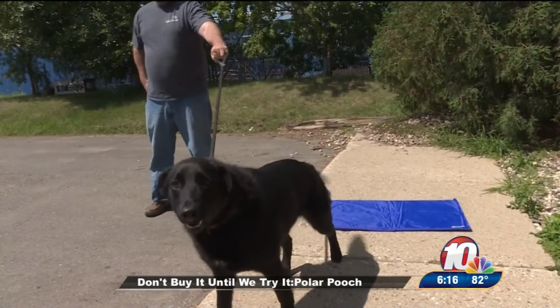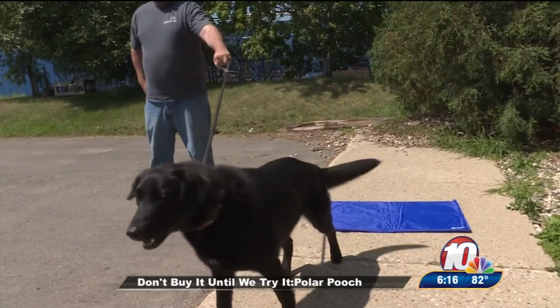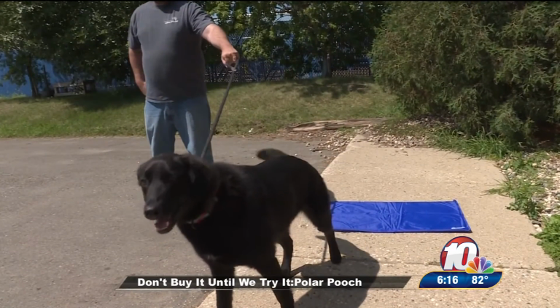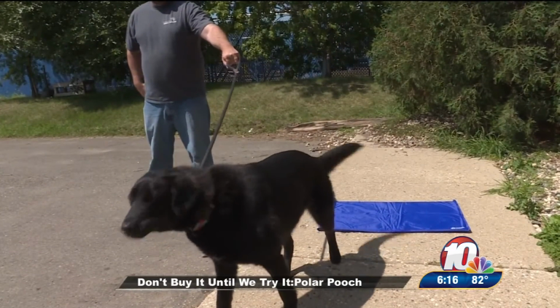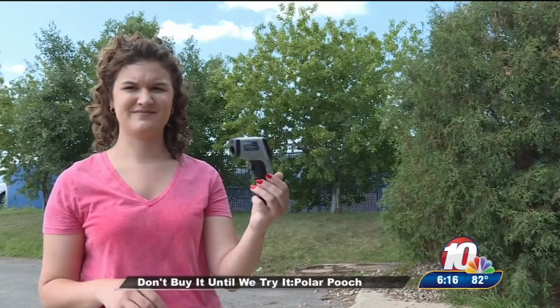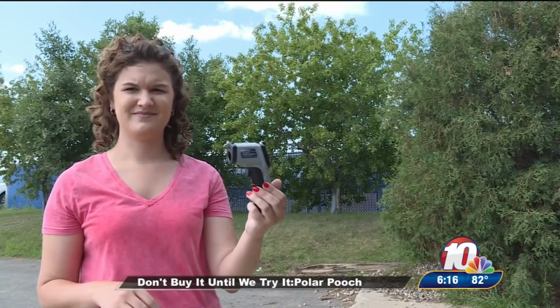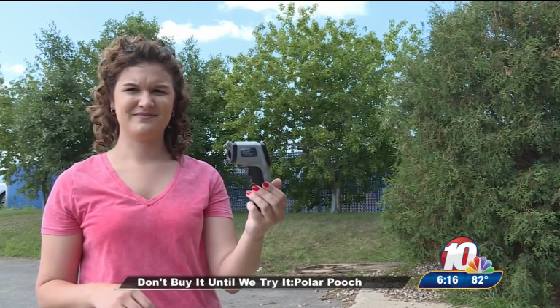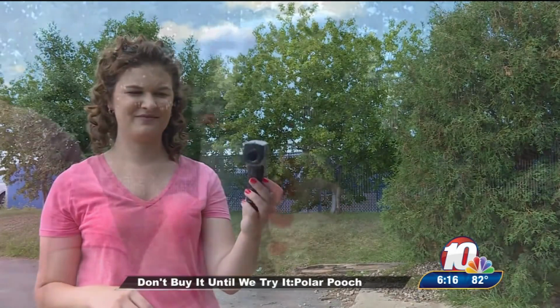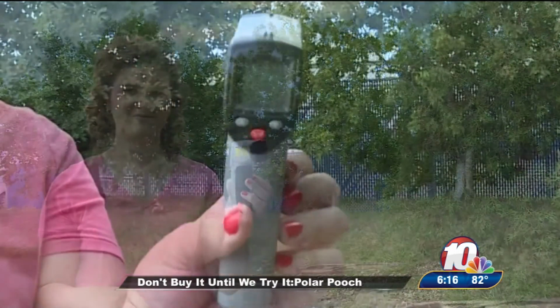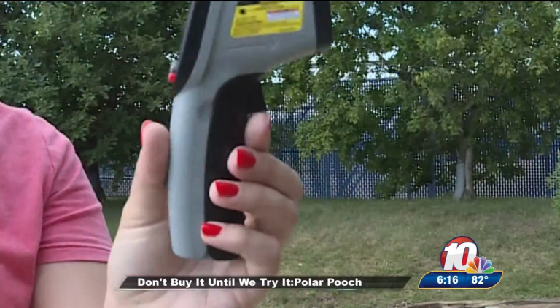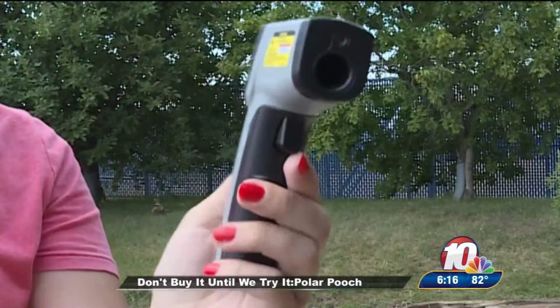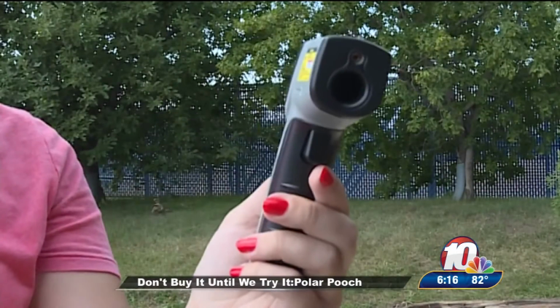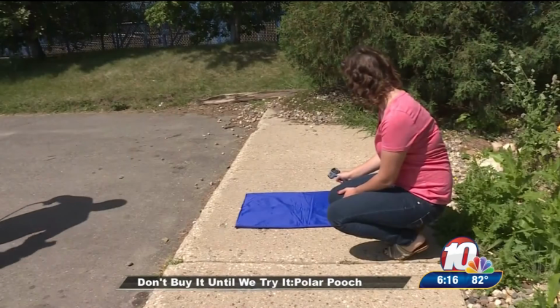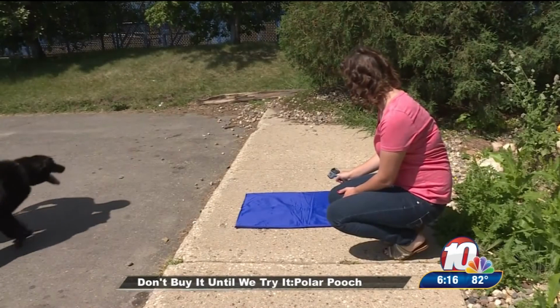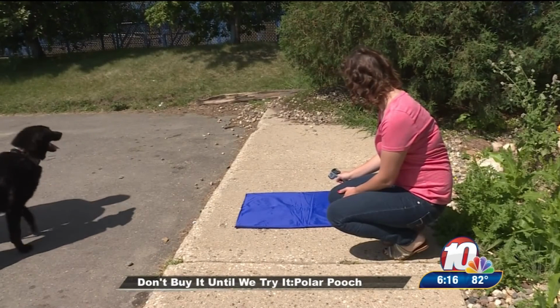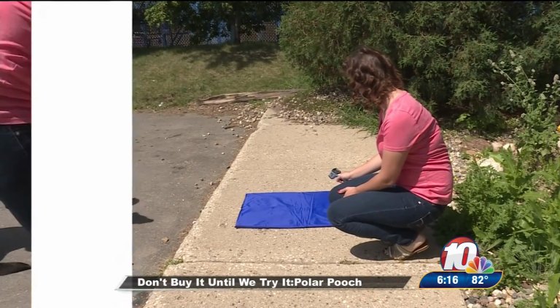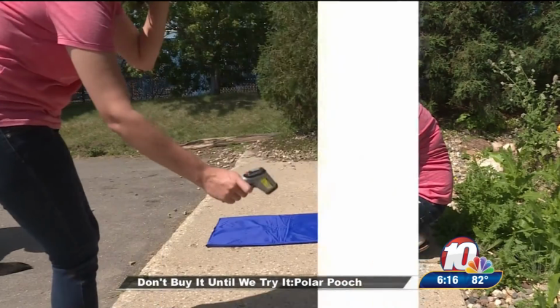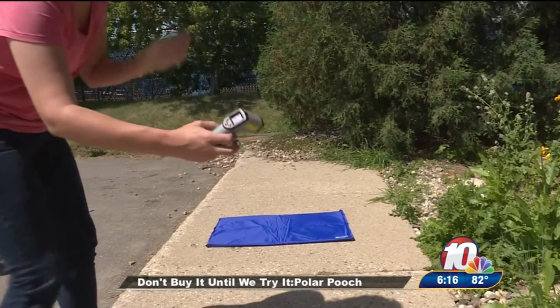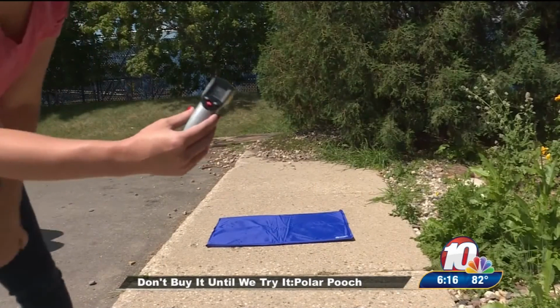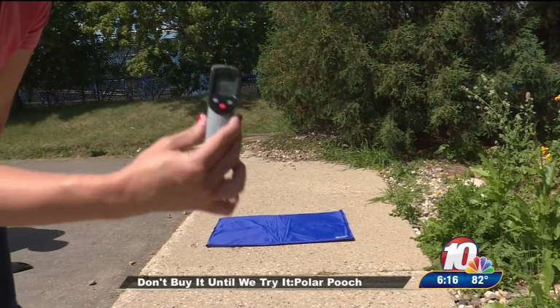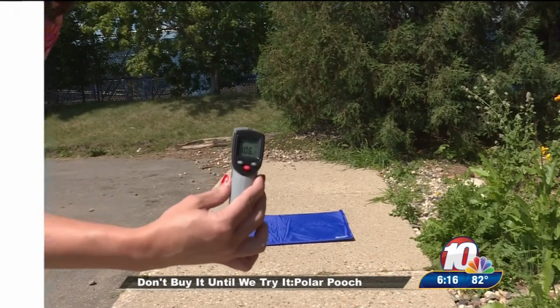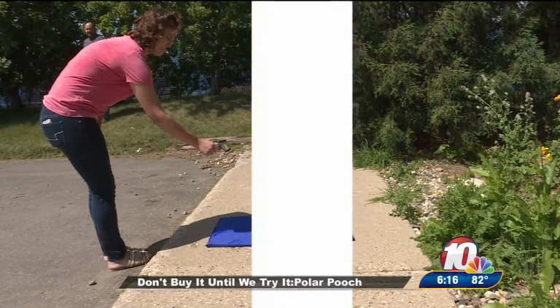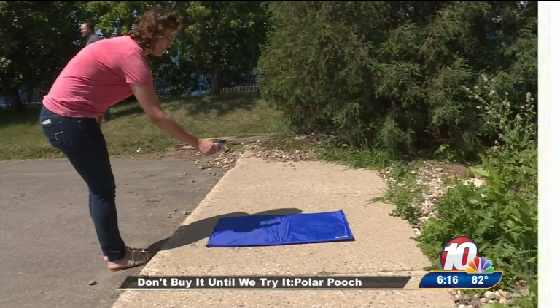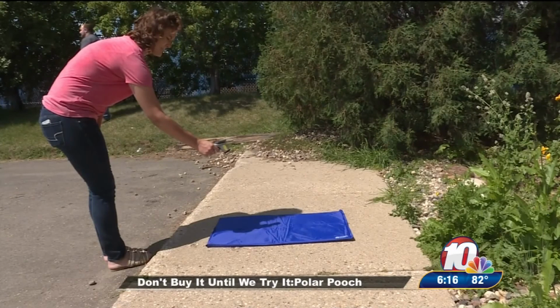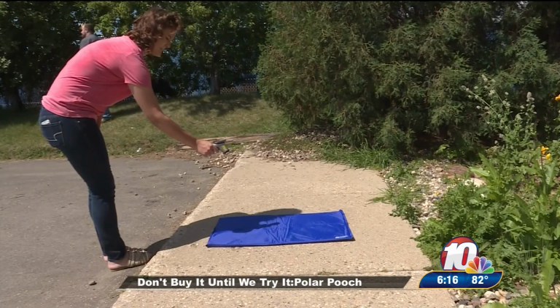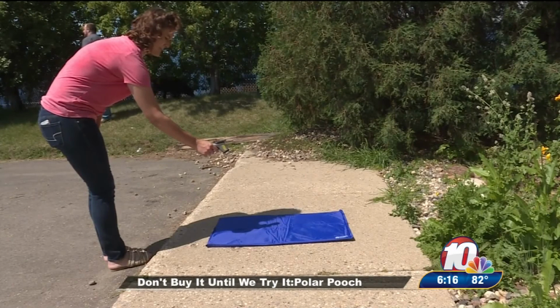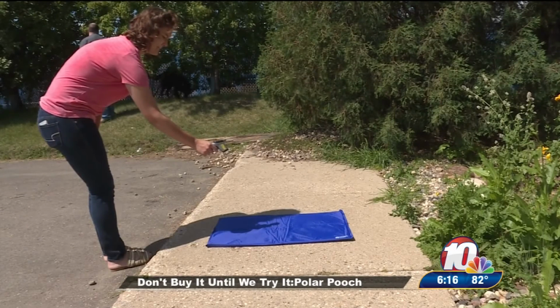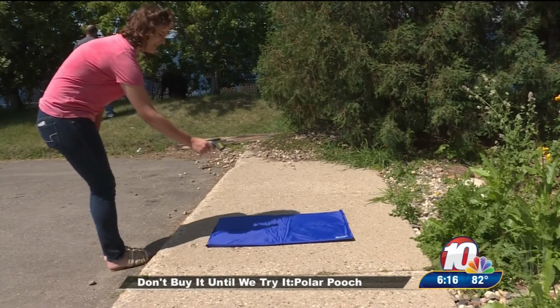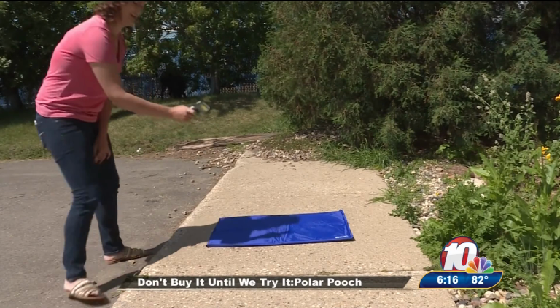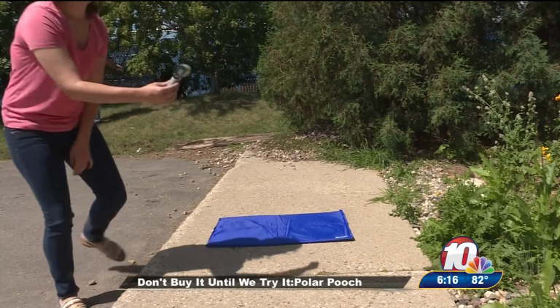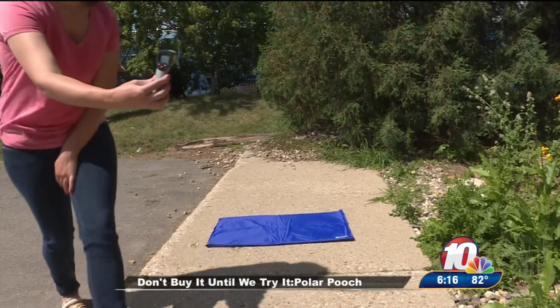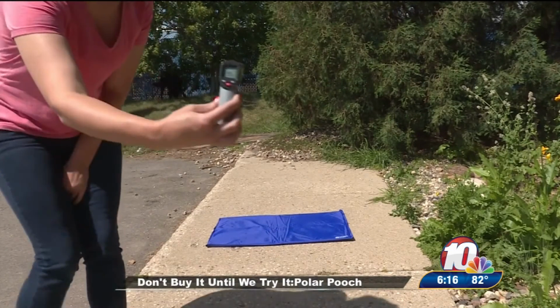Since Gannon can't voice his opinion, we had to get scientific with another really cool gadget. An infrared thermometer took readings on the hot concrete — it got up to 108 degrees — and on the cooling mat, as low as 85 degrees.